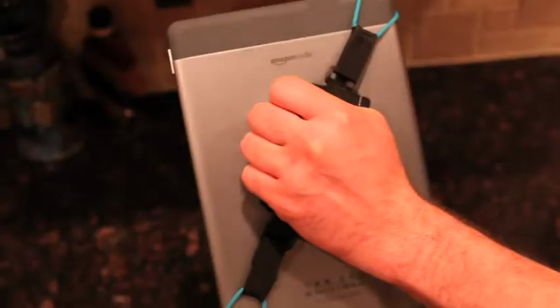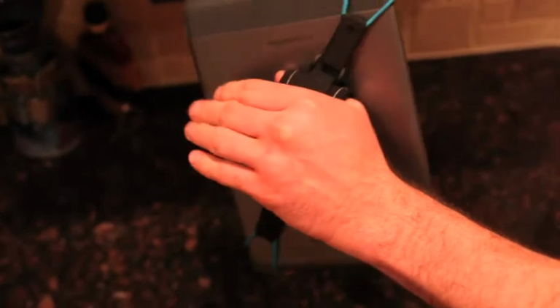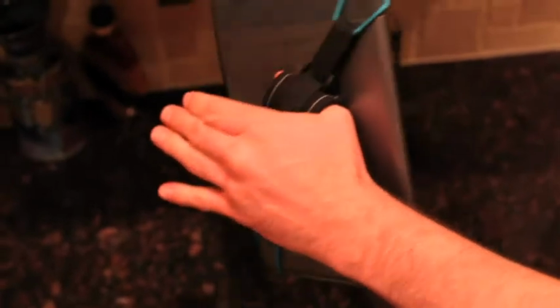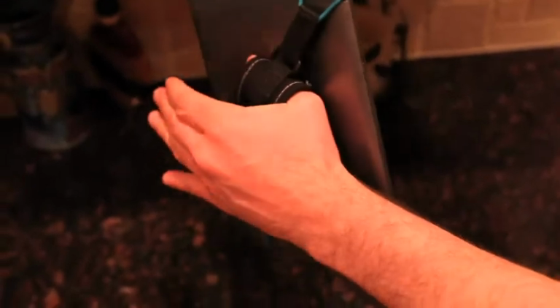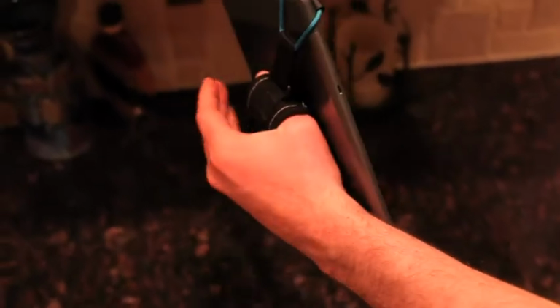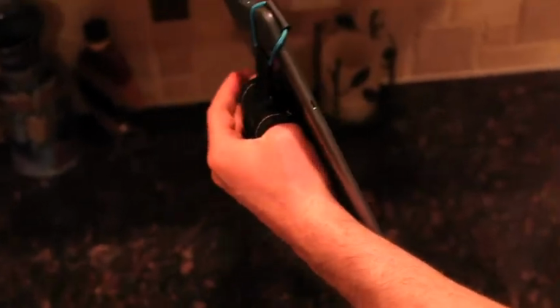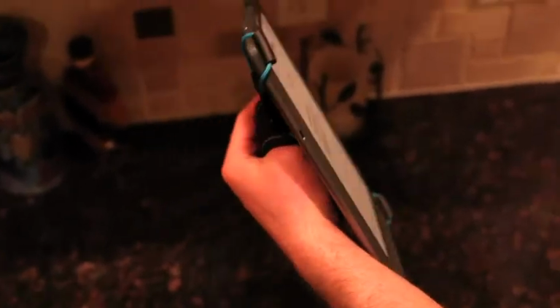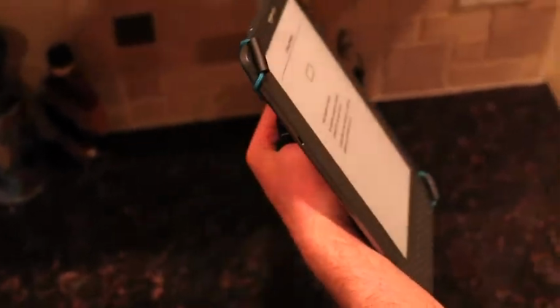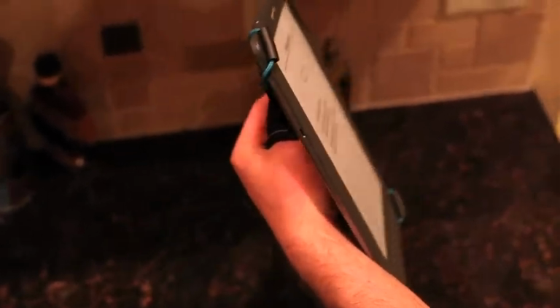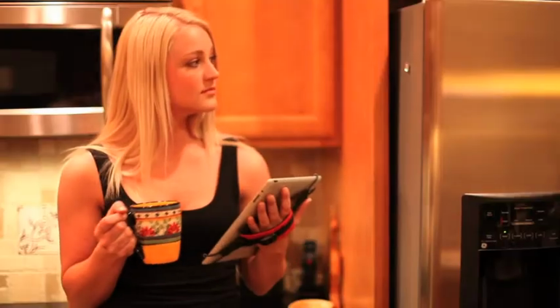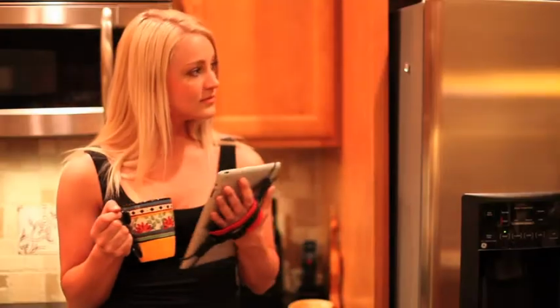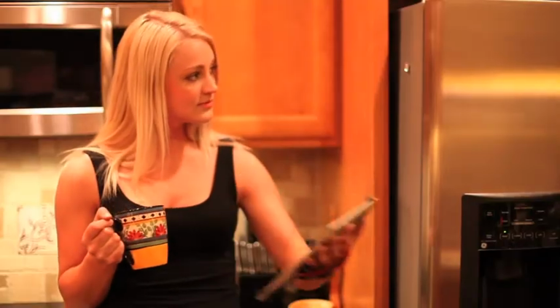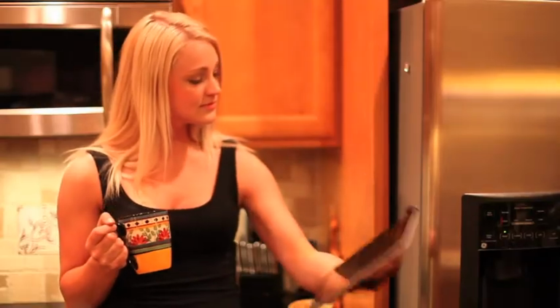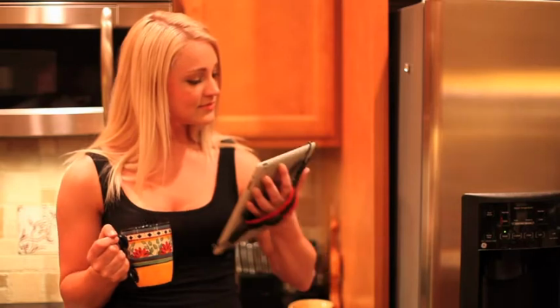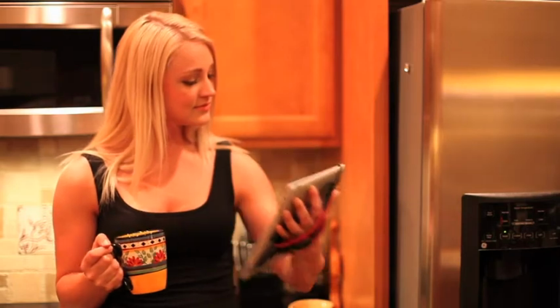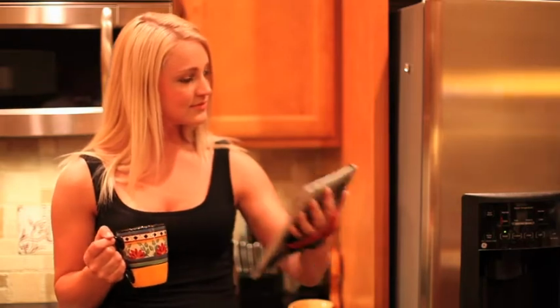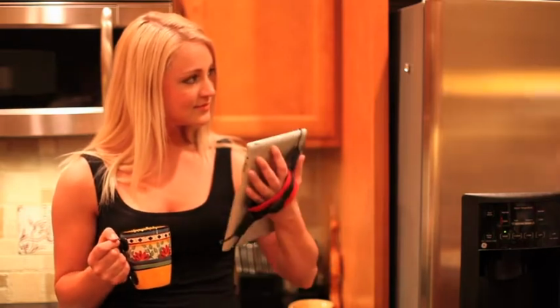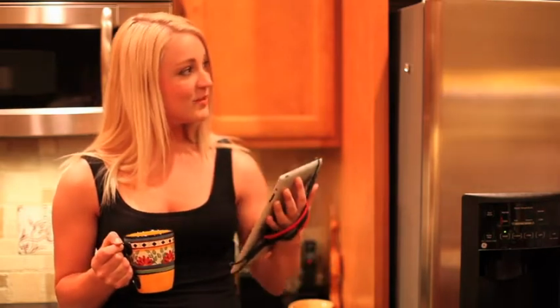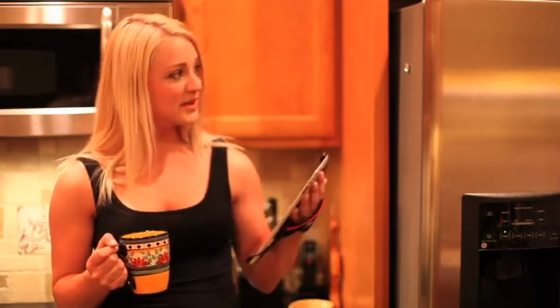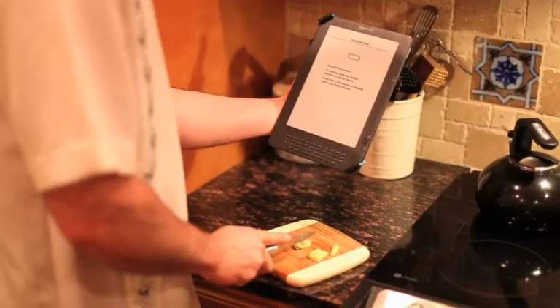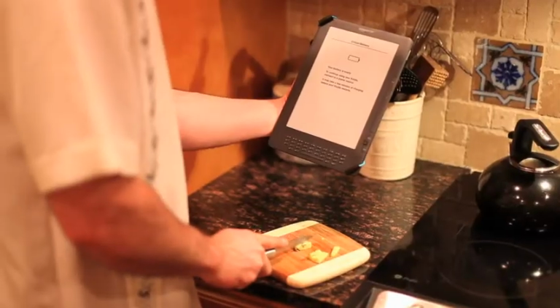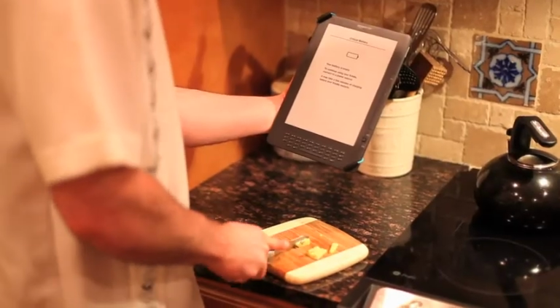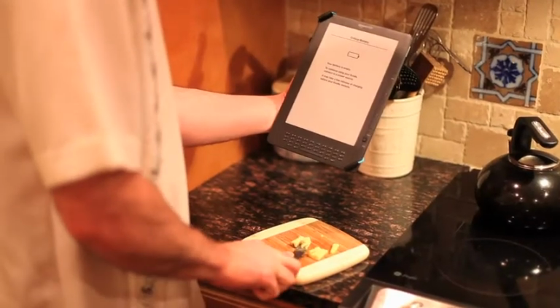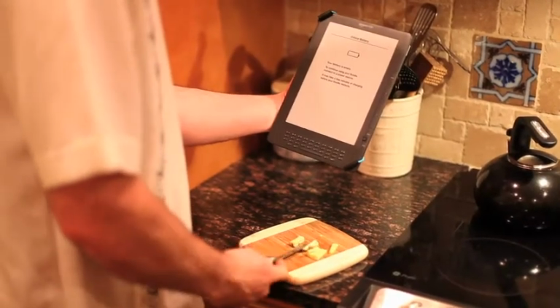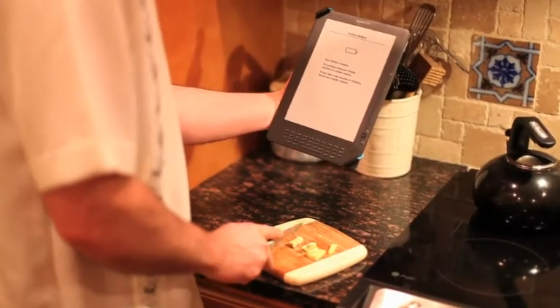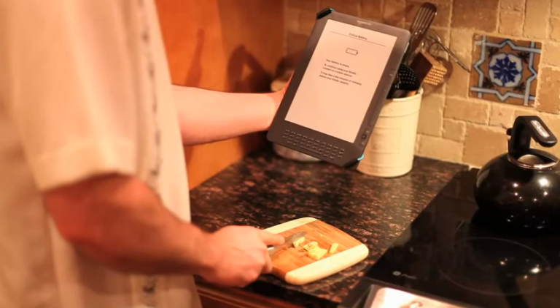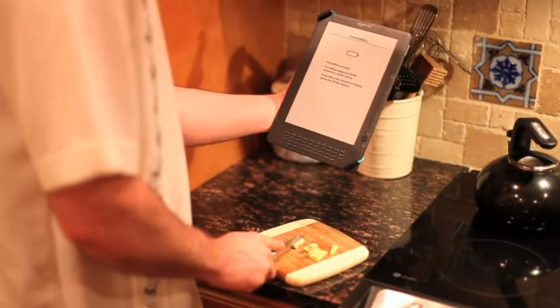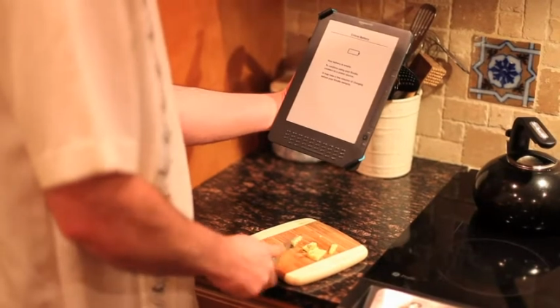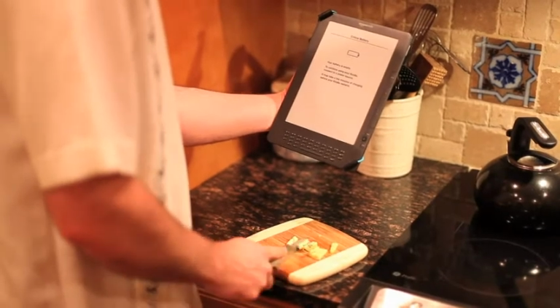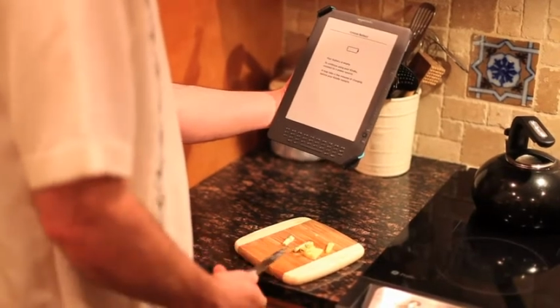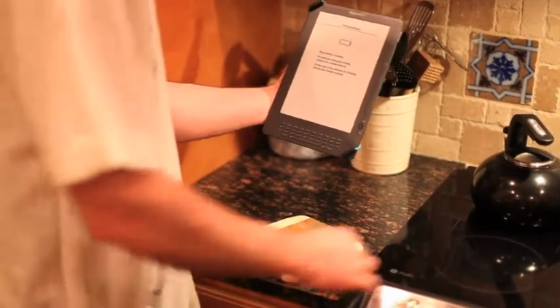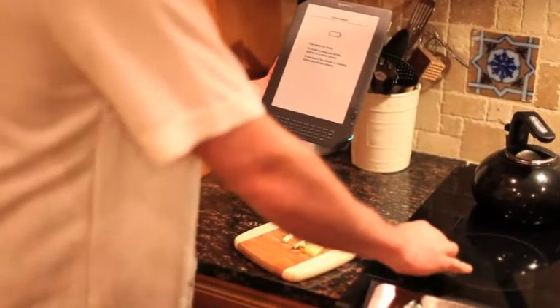The Cinch holds the tablet securely and safely. You can walk around holding the tablet, swing it around, stretch your arms, hold it out at arm's length, or do anything you want to do with a free hand. With the Cinch, your tablet actually becomes an extension of your arm and hand.